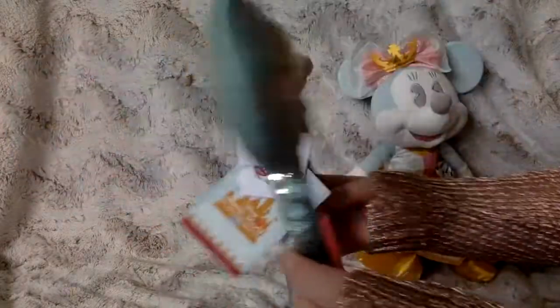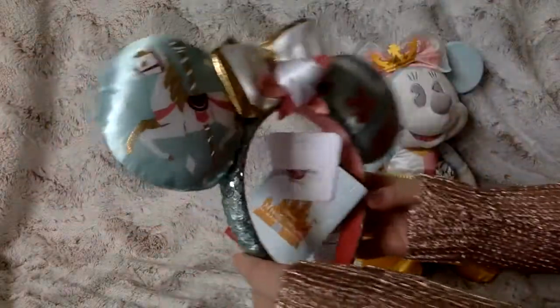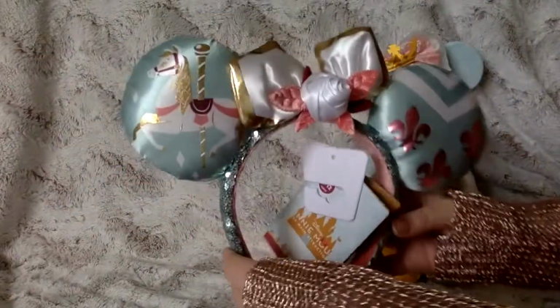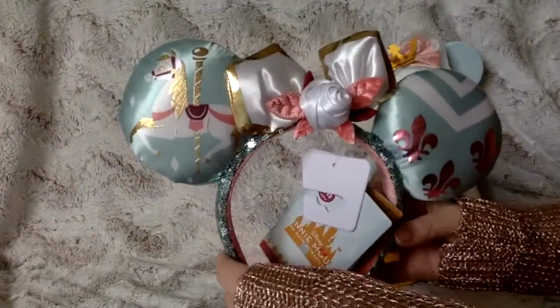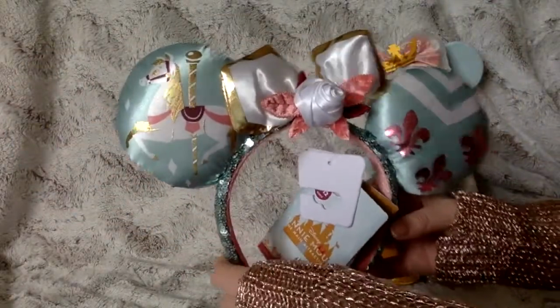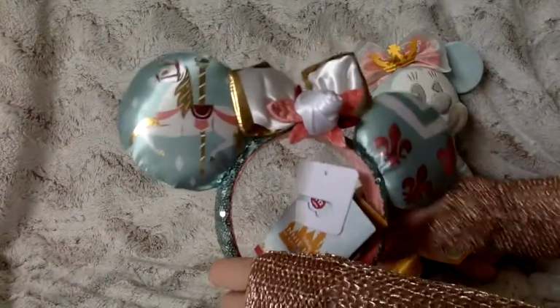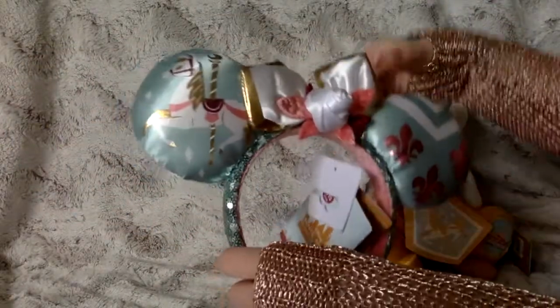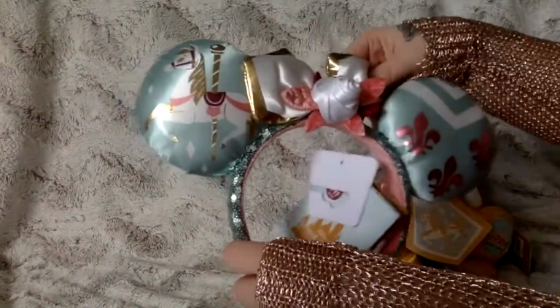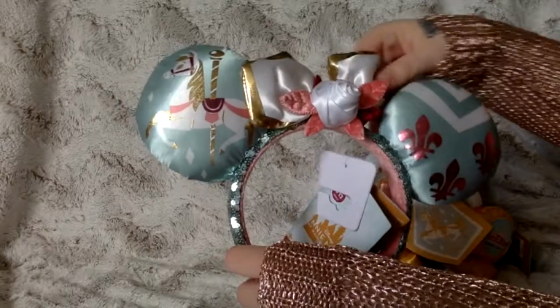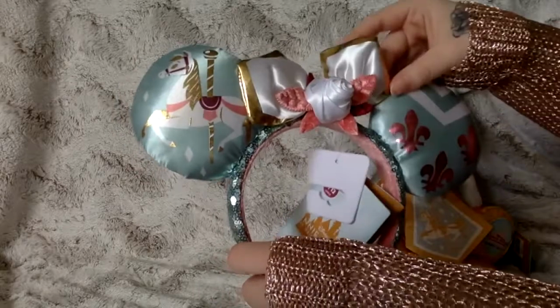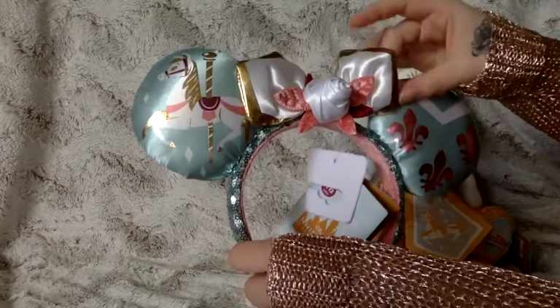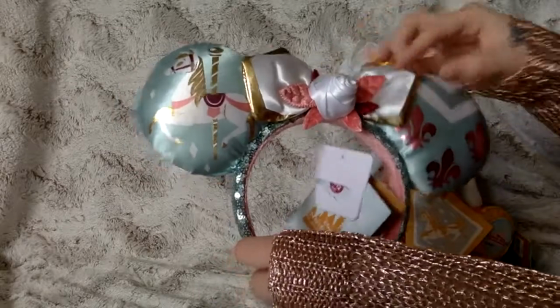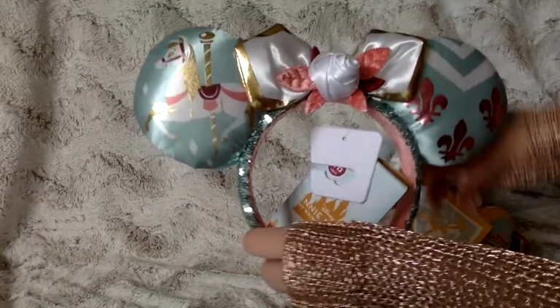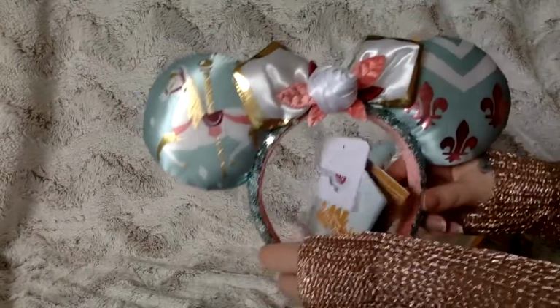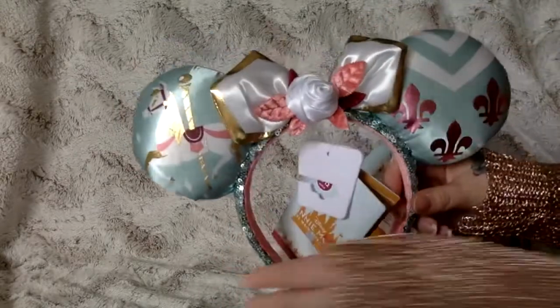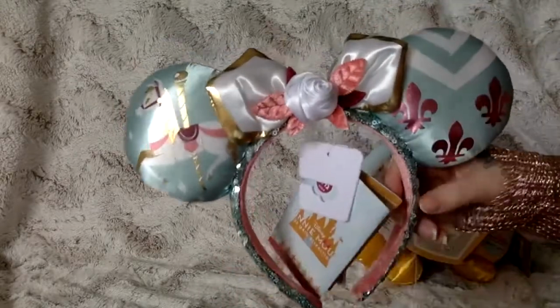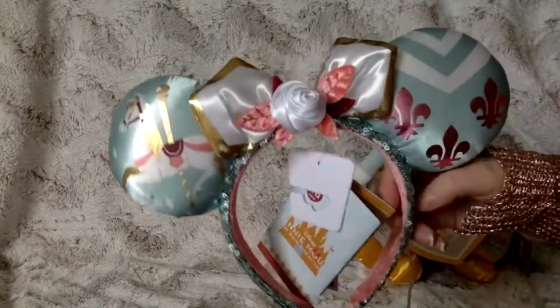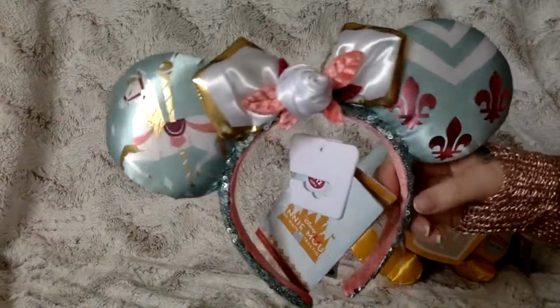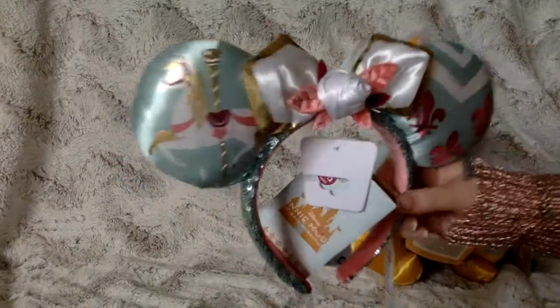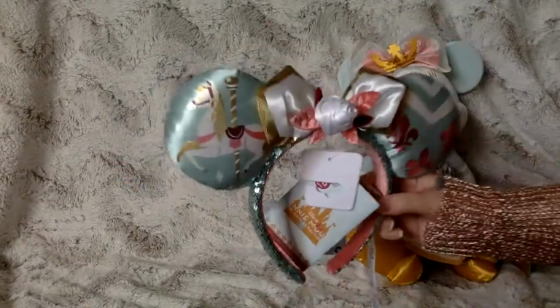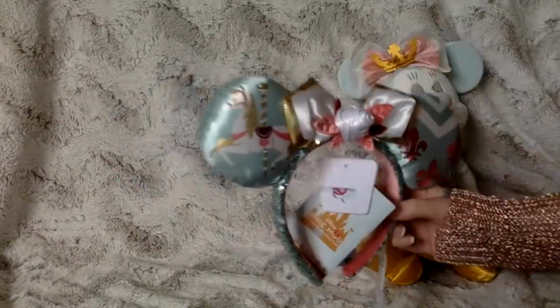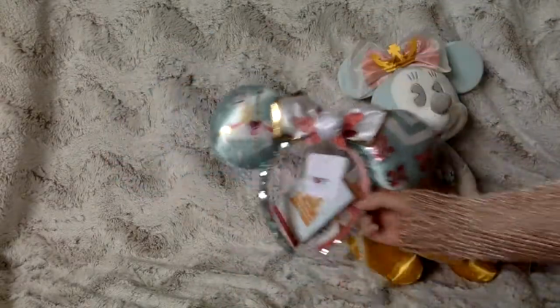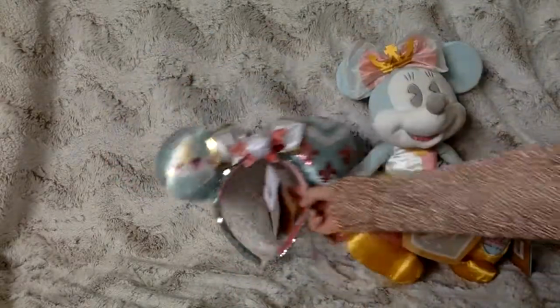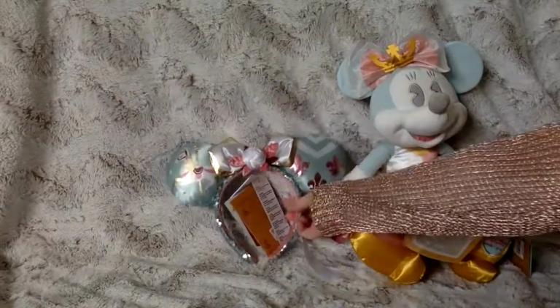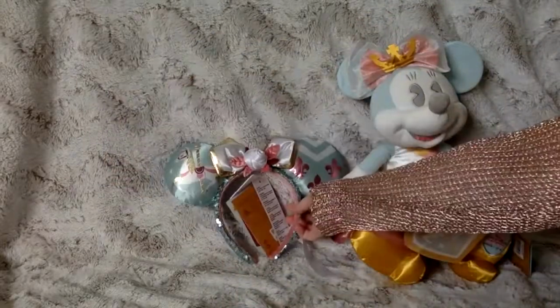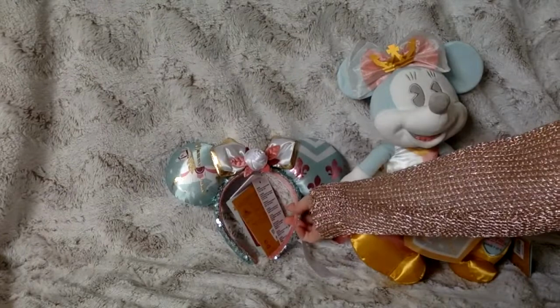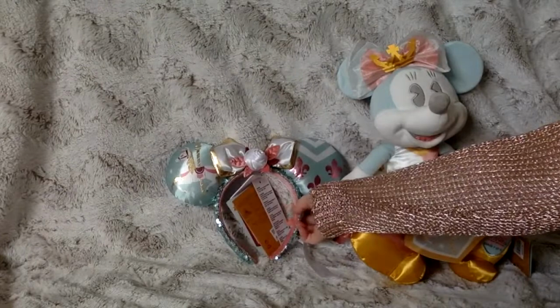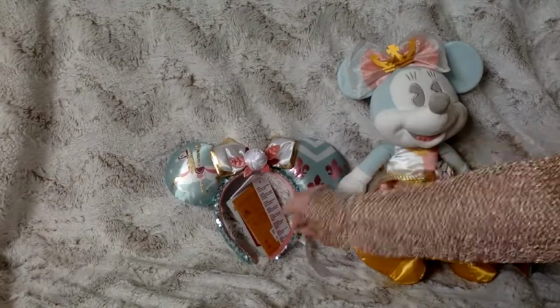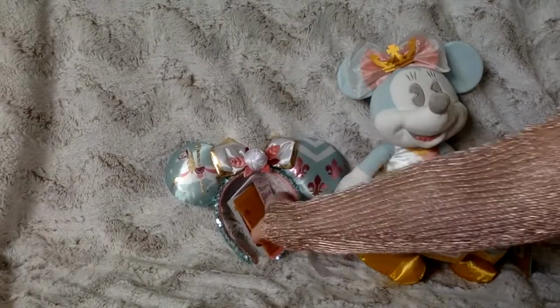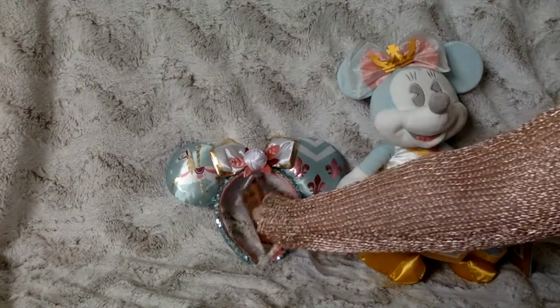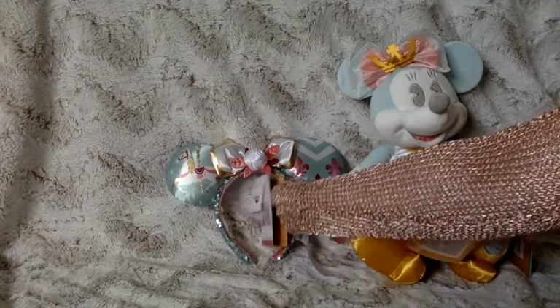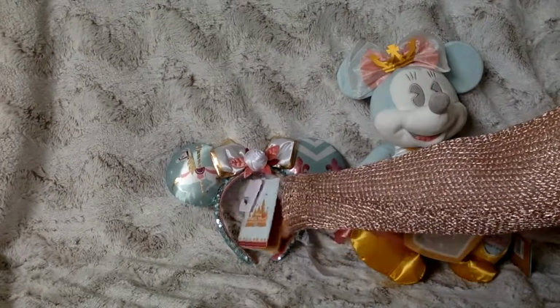I was really shocked that these shipped actually — I didn't have high hopes for them shipping. But there they are, and they're just so beautiful.